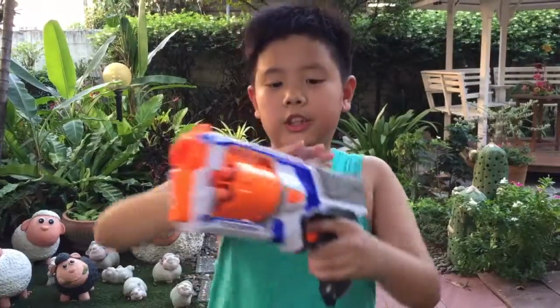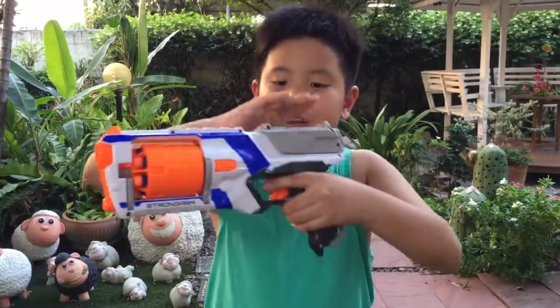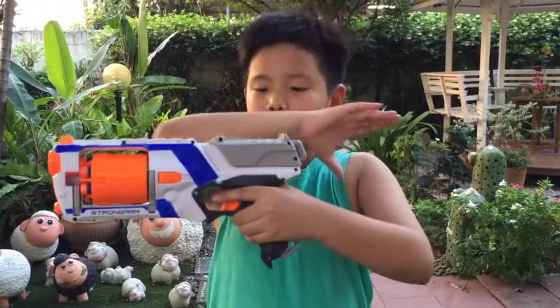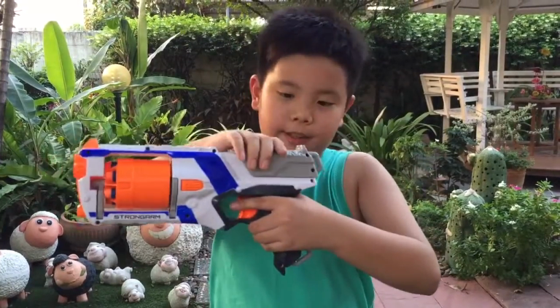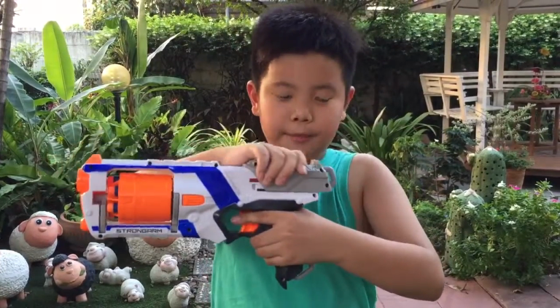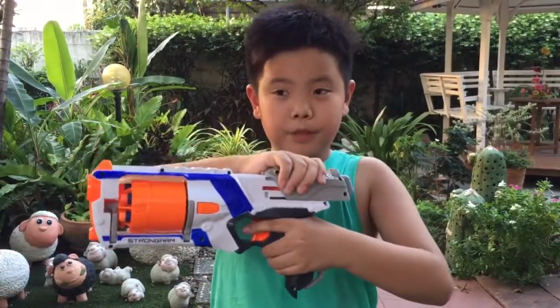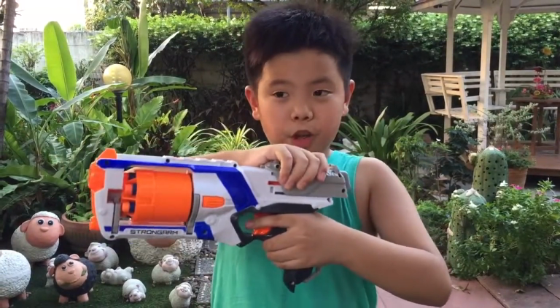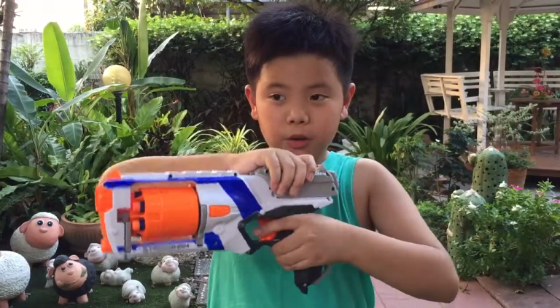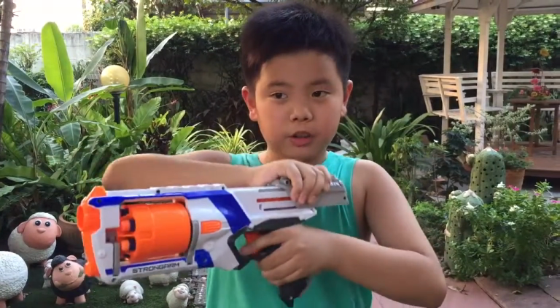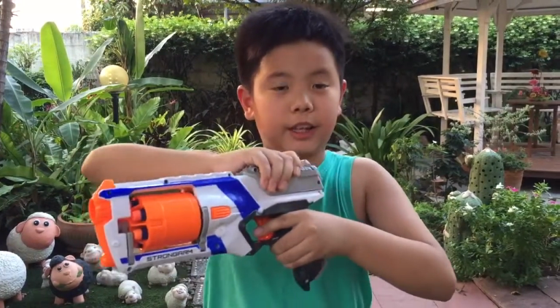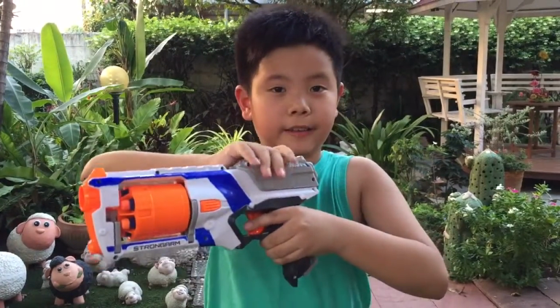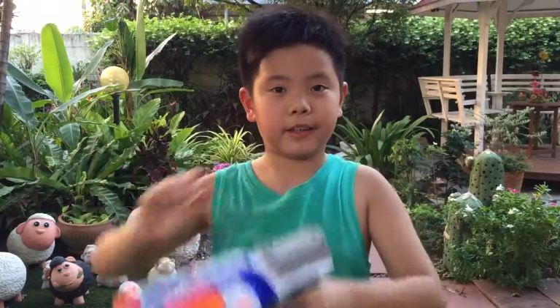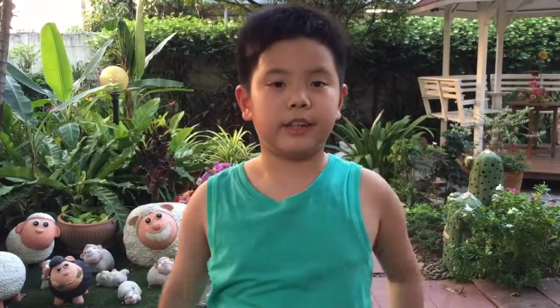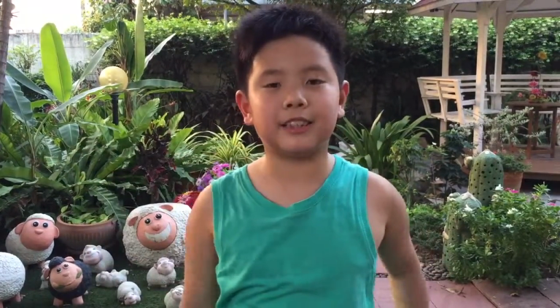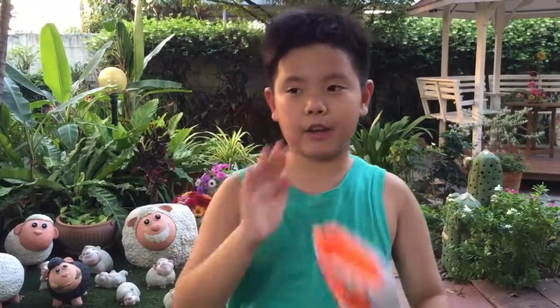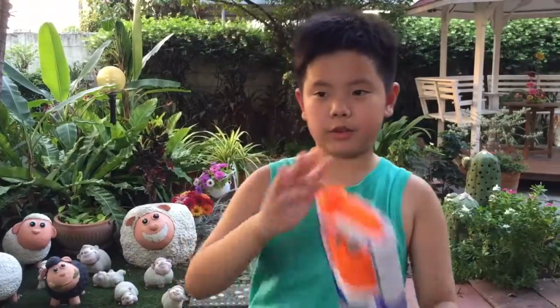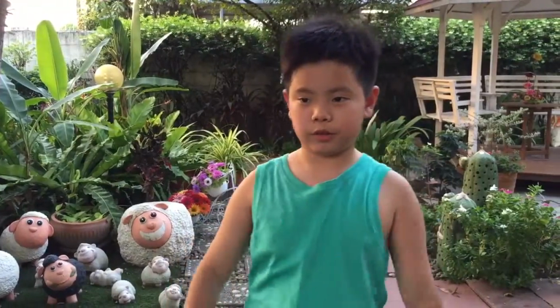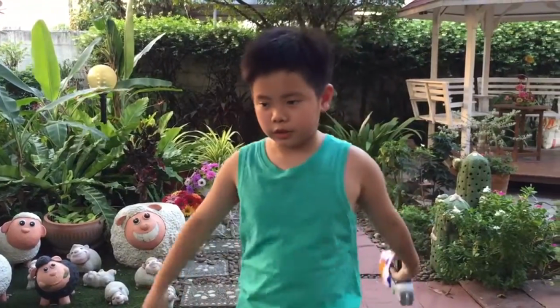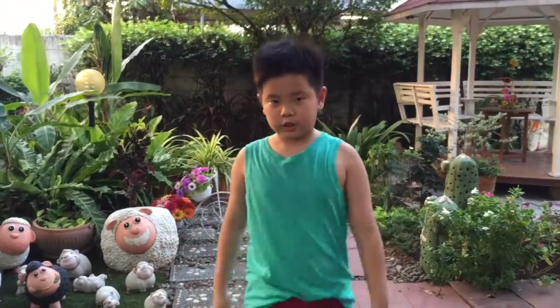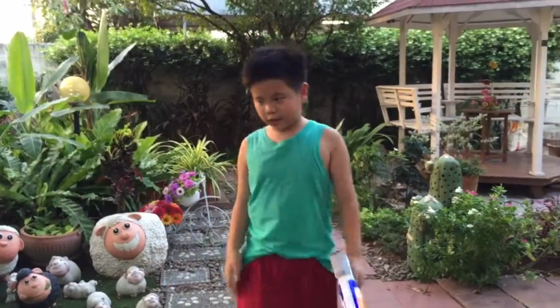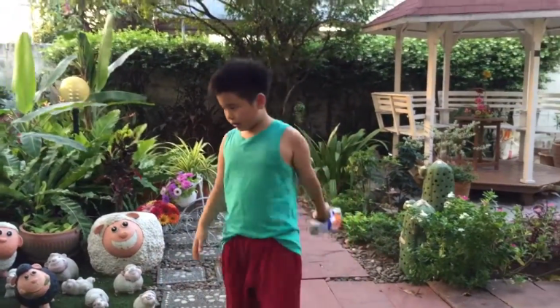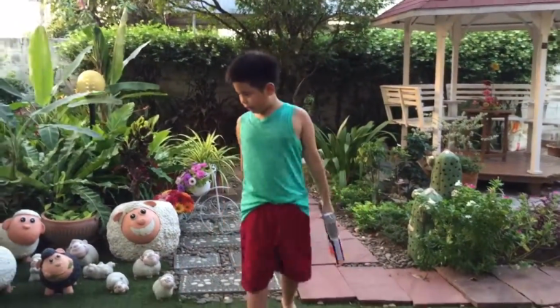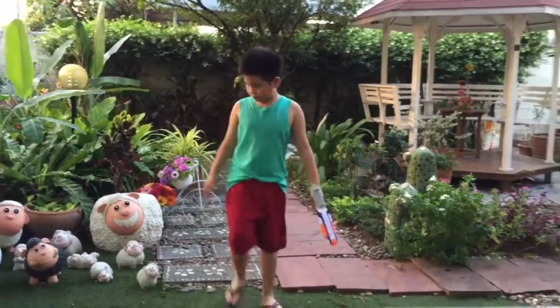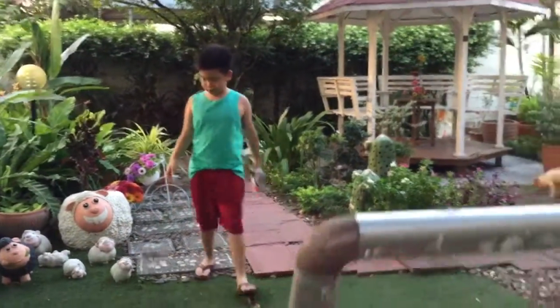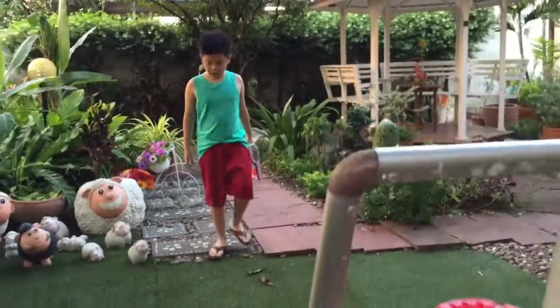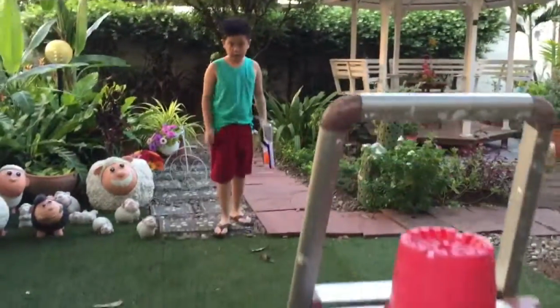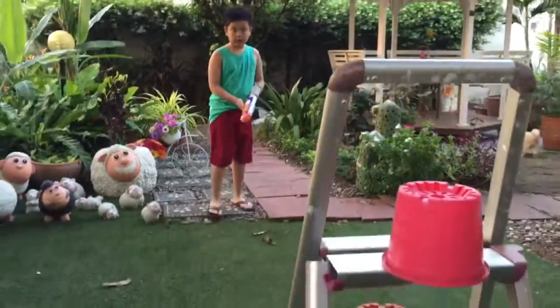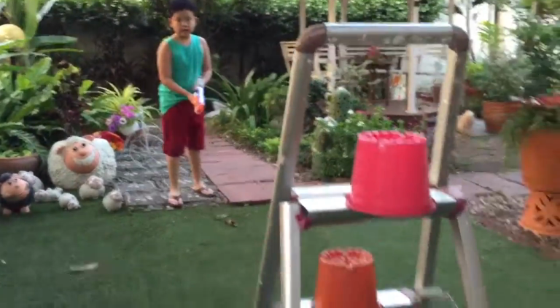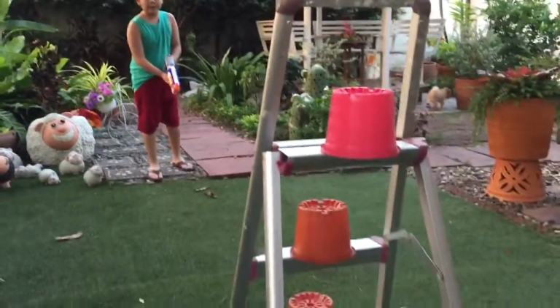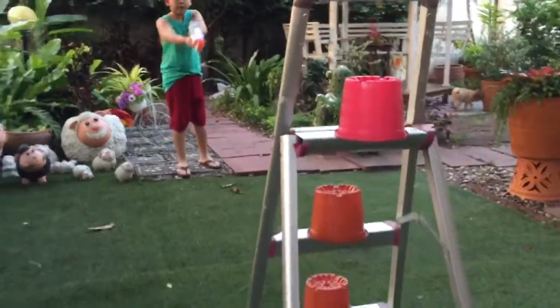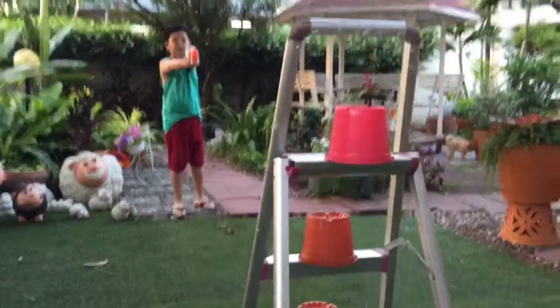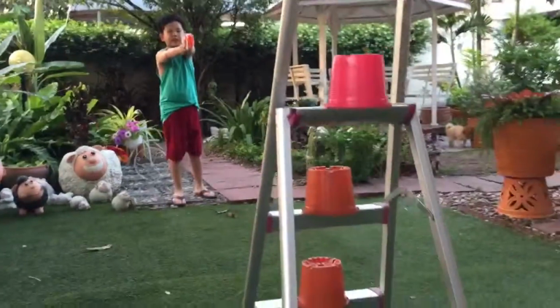This is how you prime it — you should know. It has slam fire. So let's get started. Let me shoot the first side.